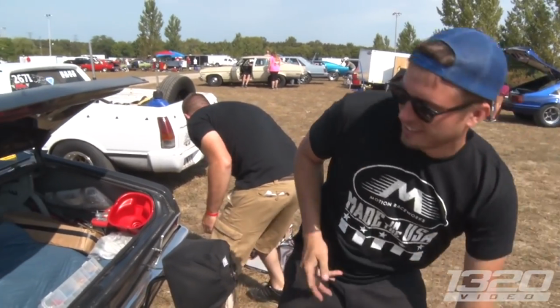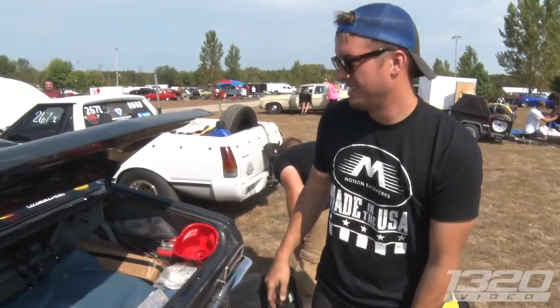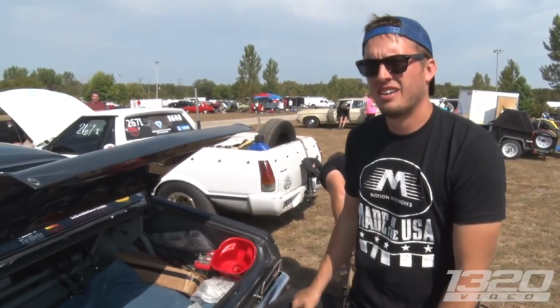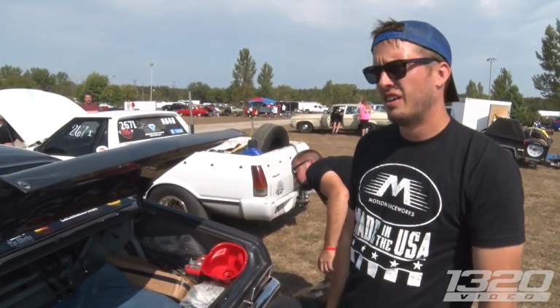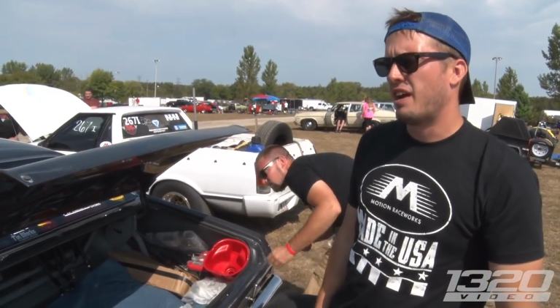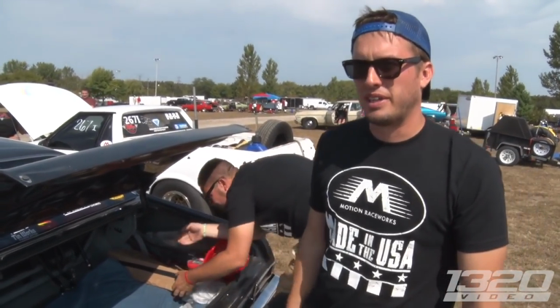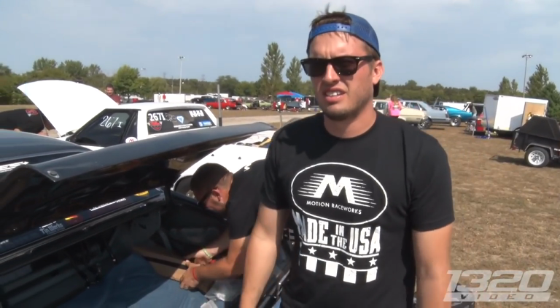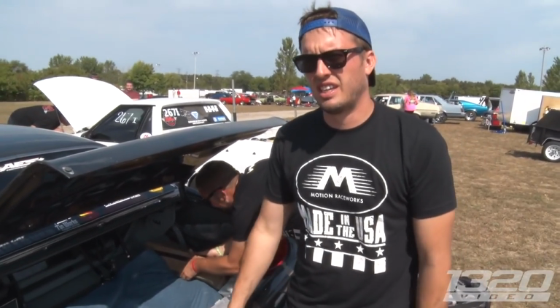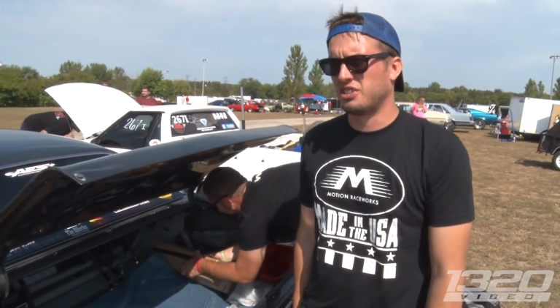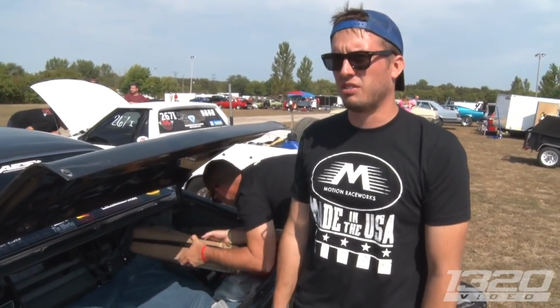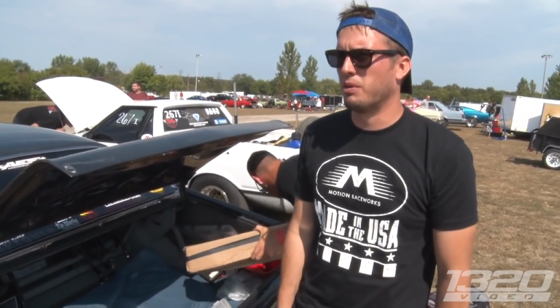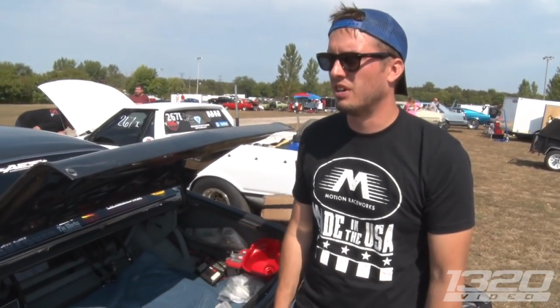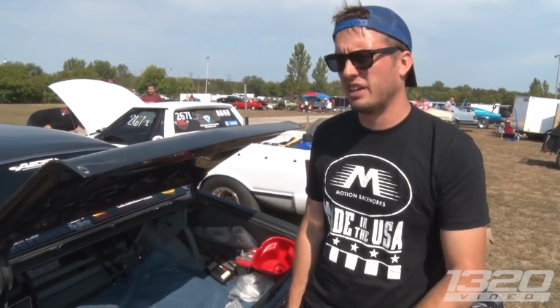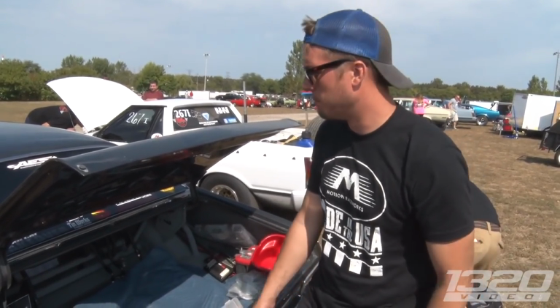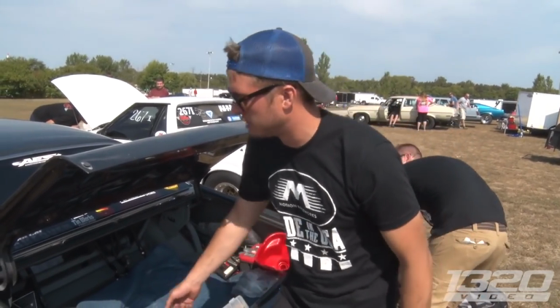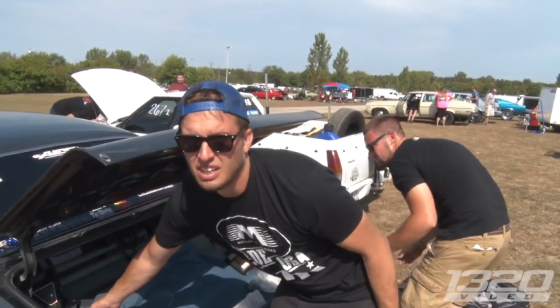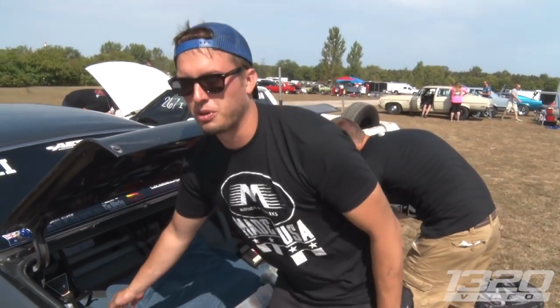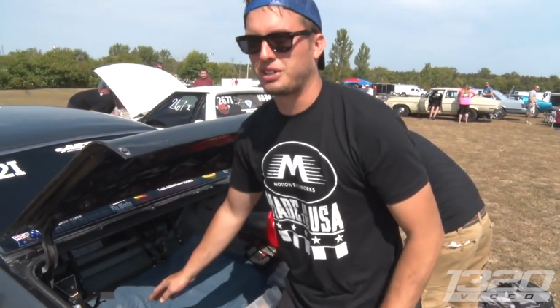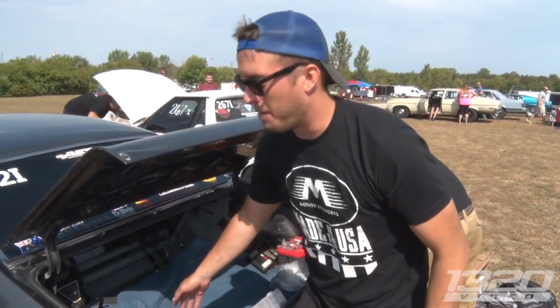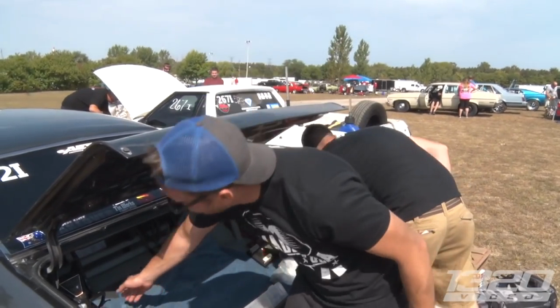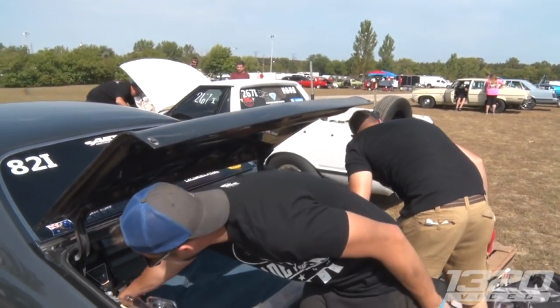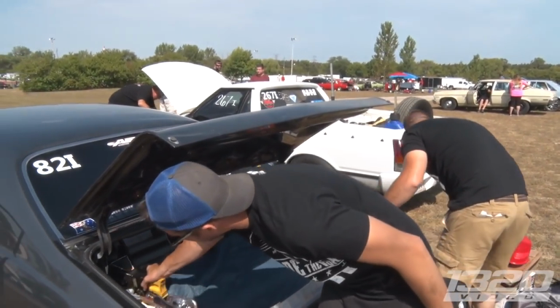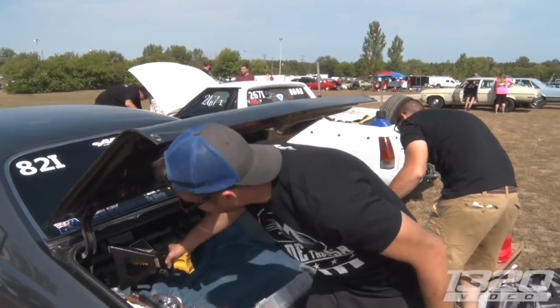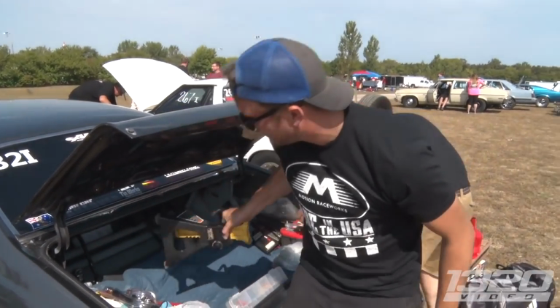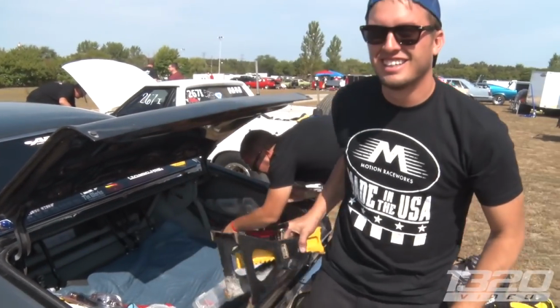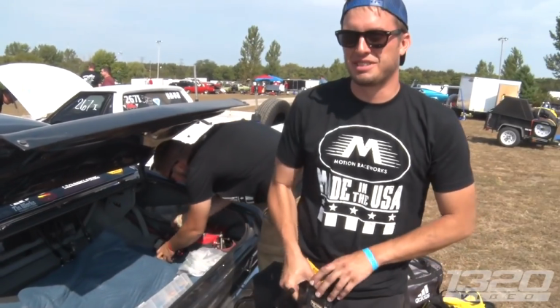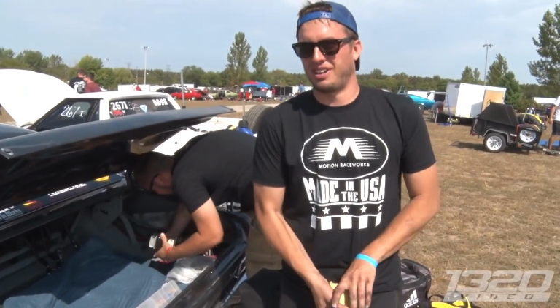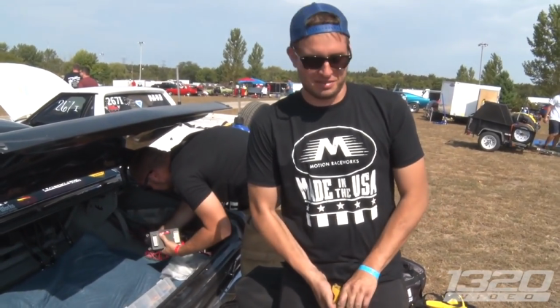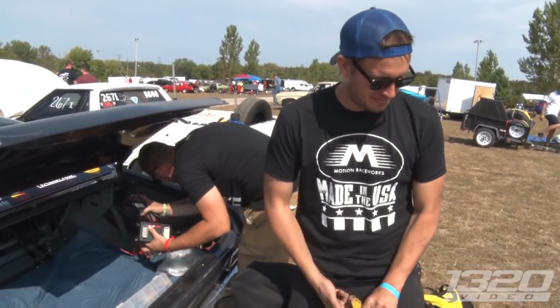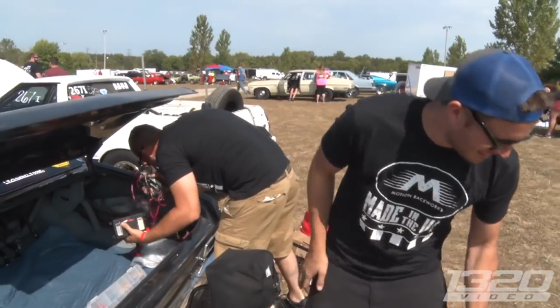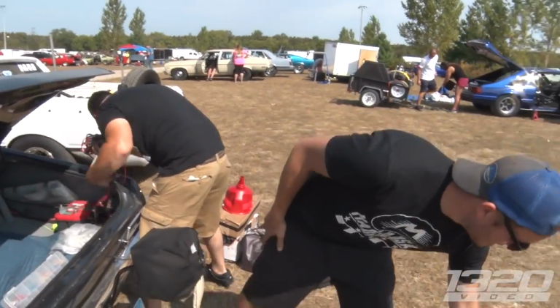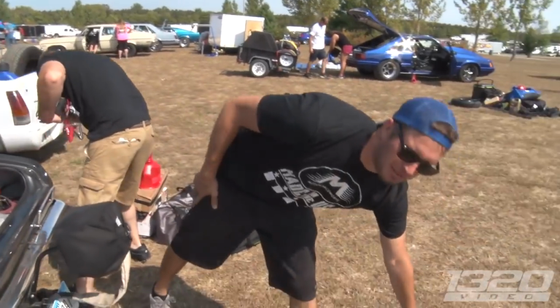What's your quickest pass so far? 9.50, that was yesterday. Hit the rev limiter and we had it on low boost. We just wanted to make sure we got back here. Well, it's working. Yeah, it's going to be for sure. Good luck today. Thanks man.